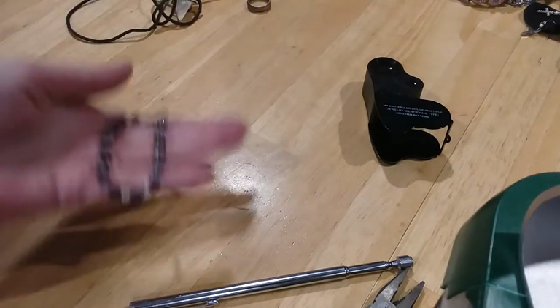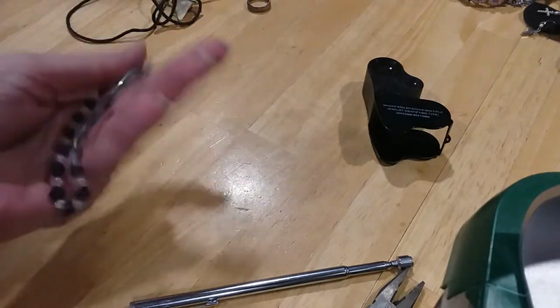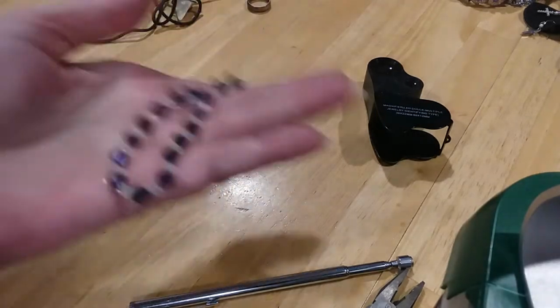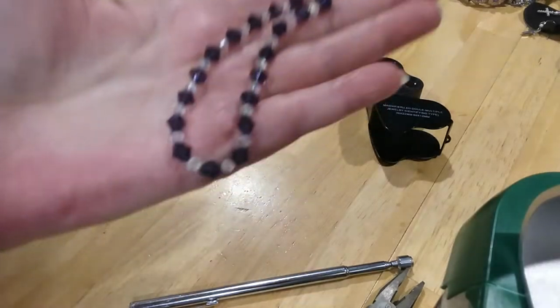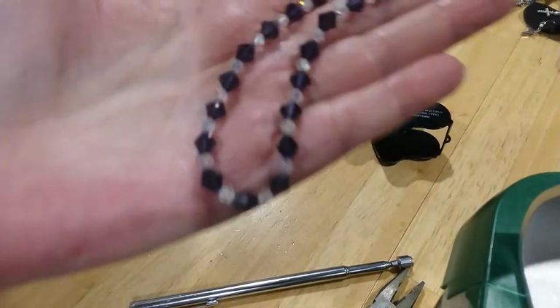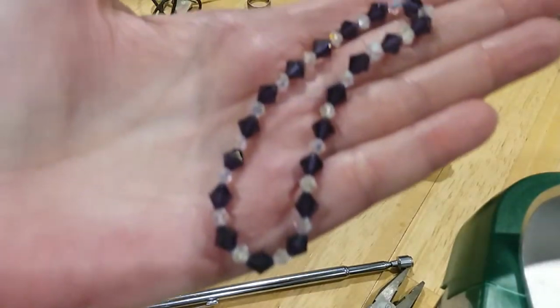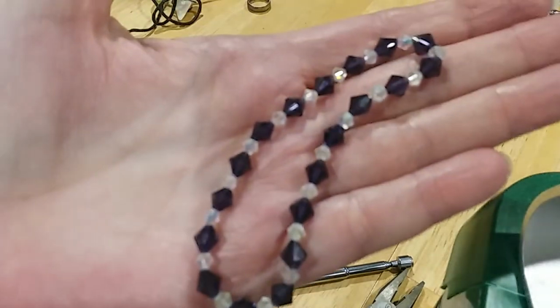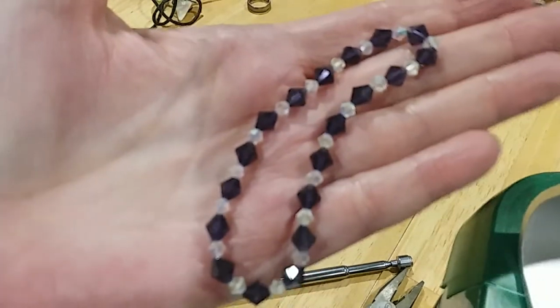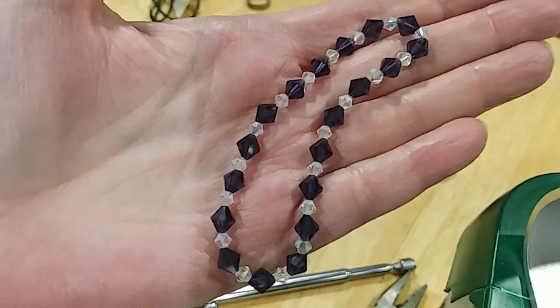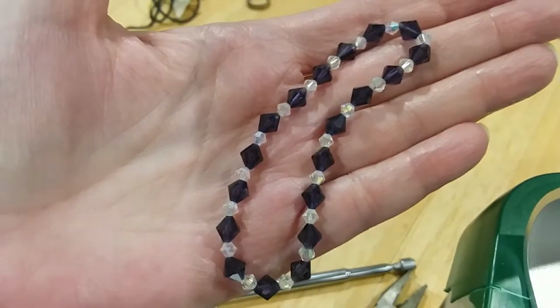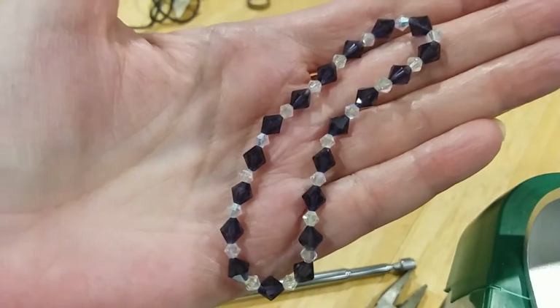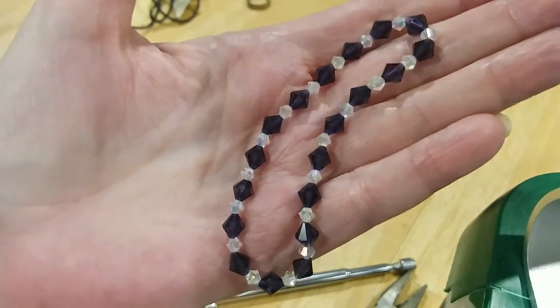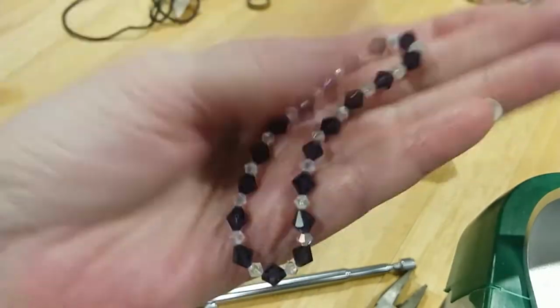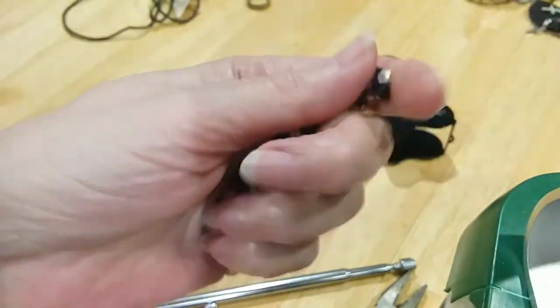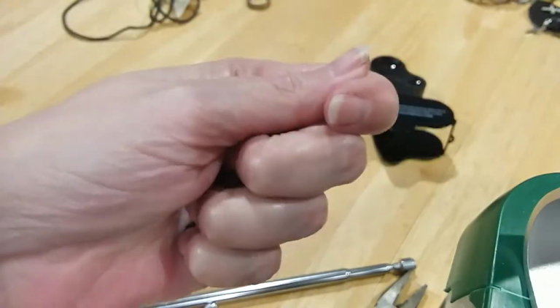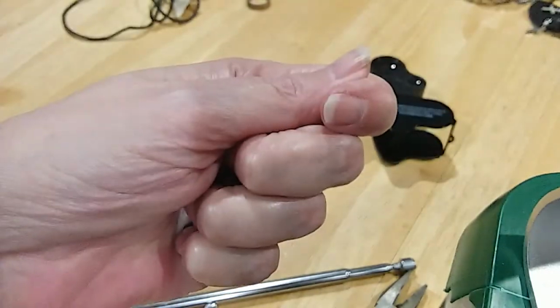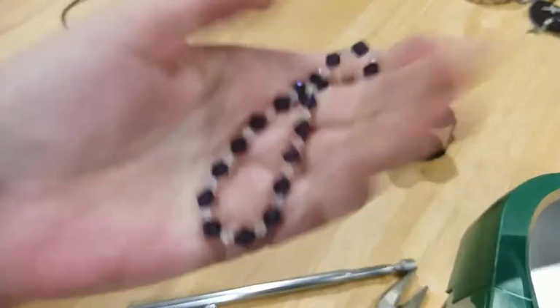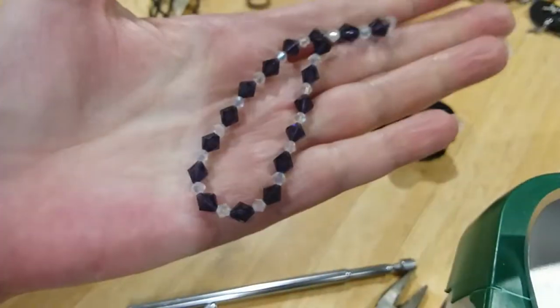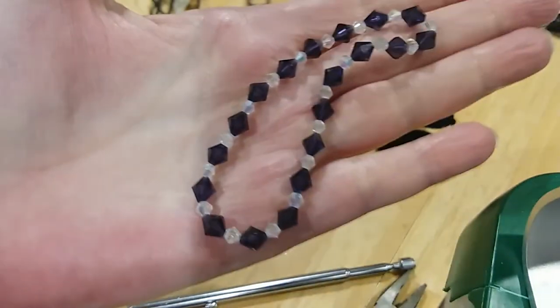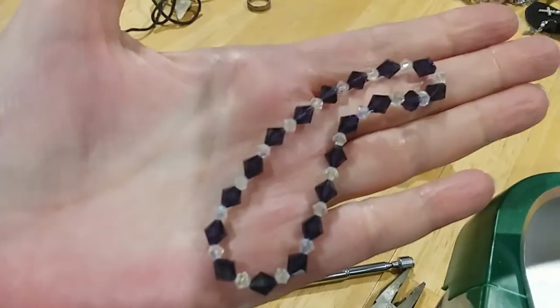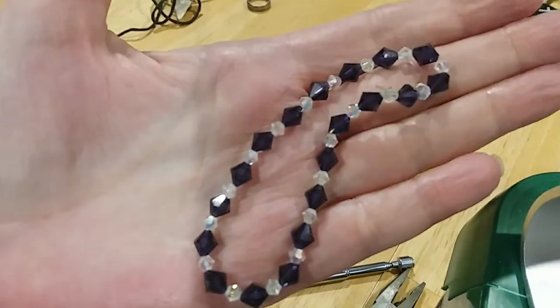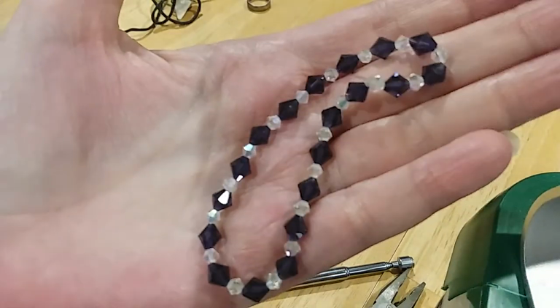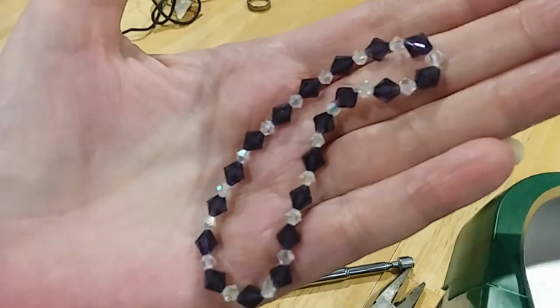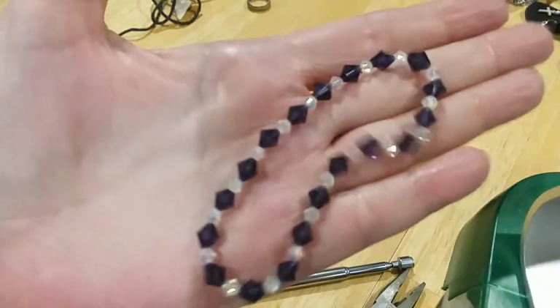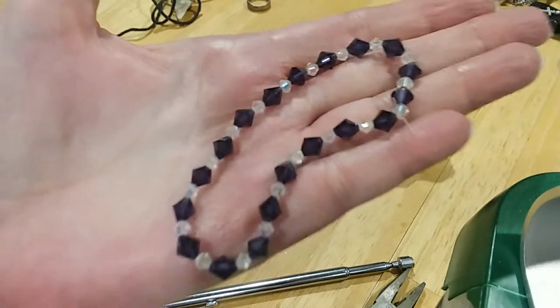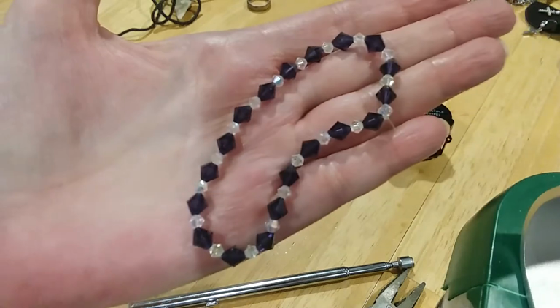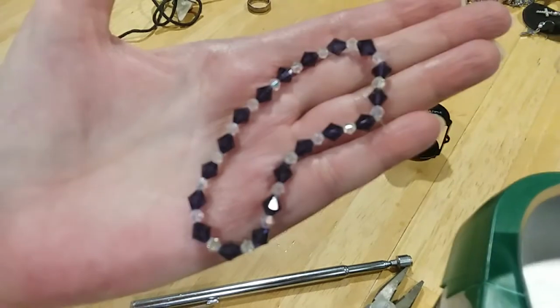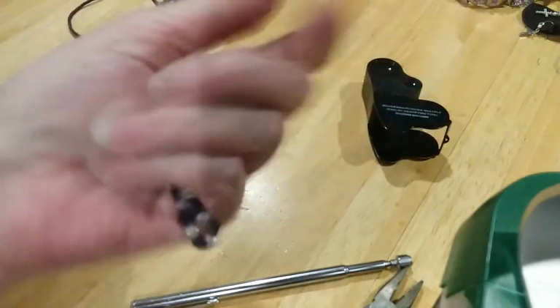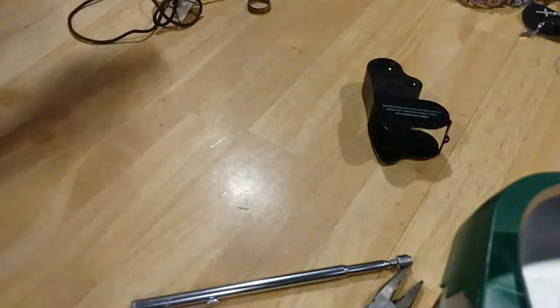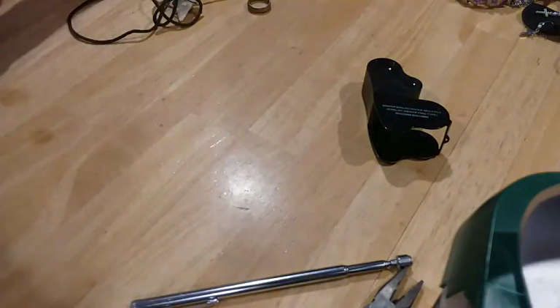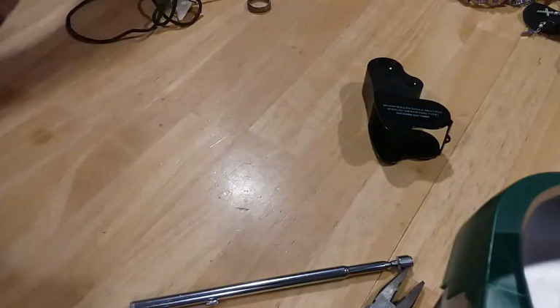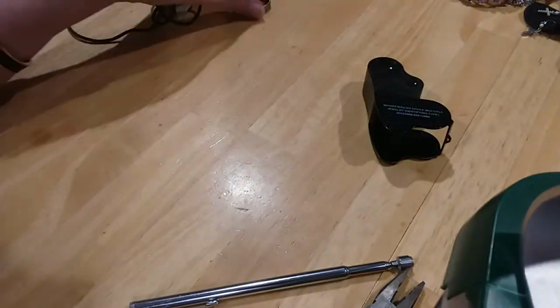This is glass. Crystal. Very pretty. Cold. Purple. Love to find purple jewelry.